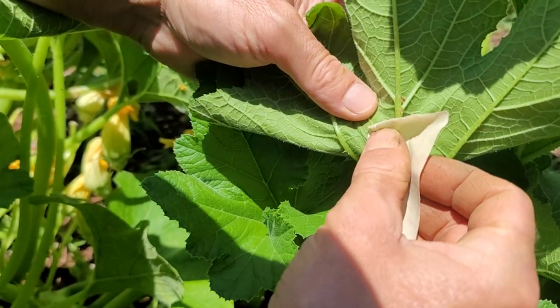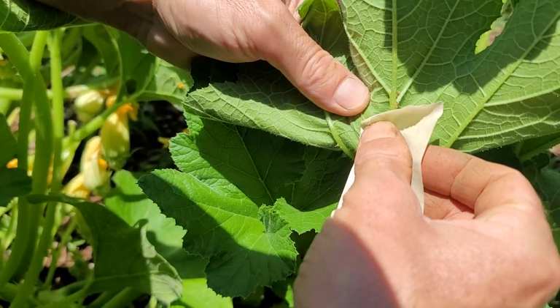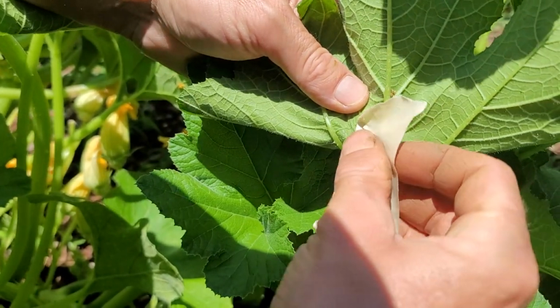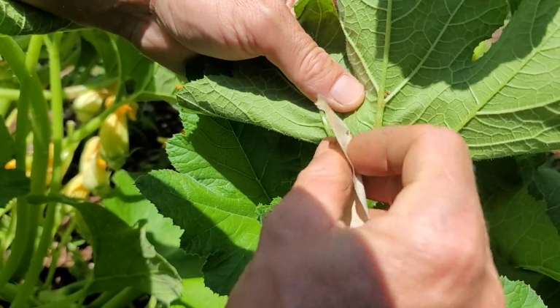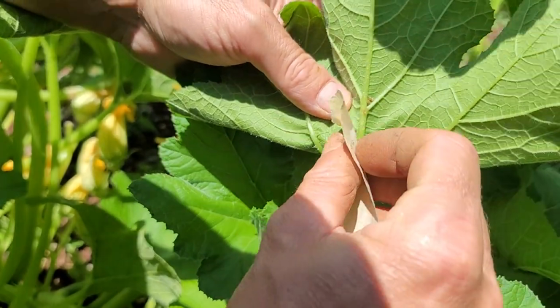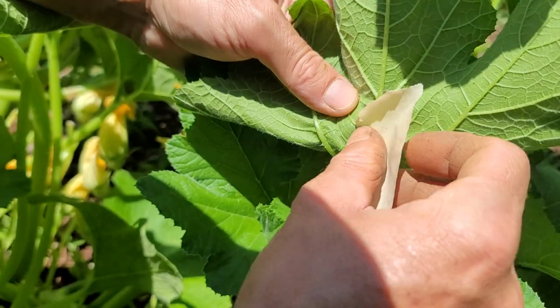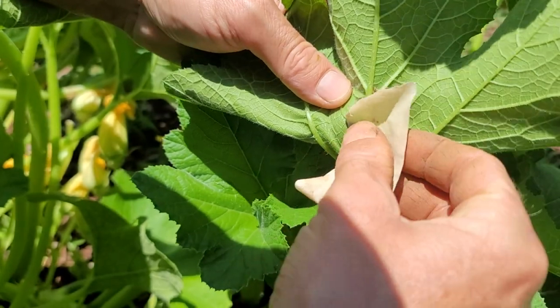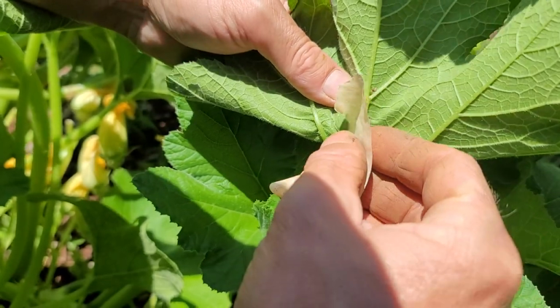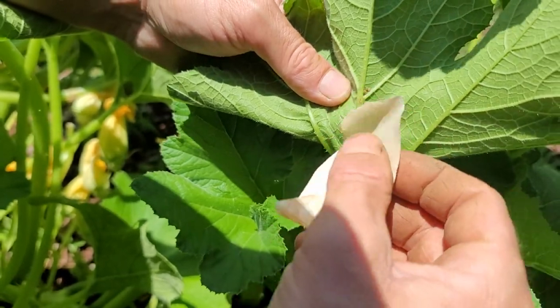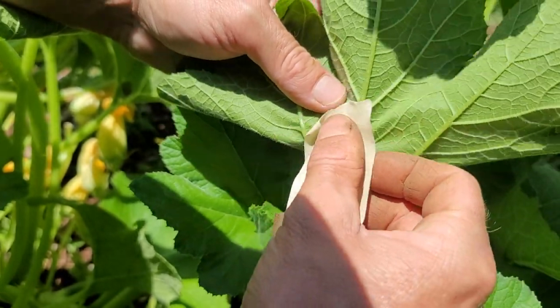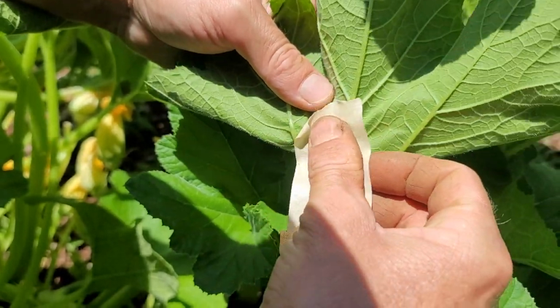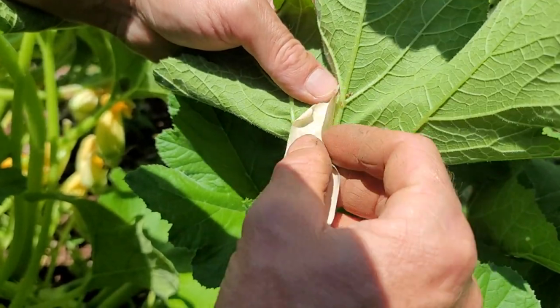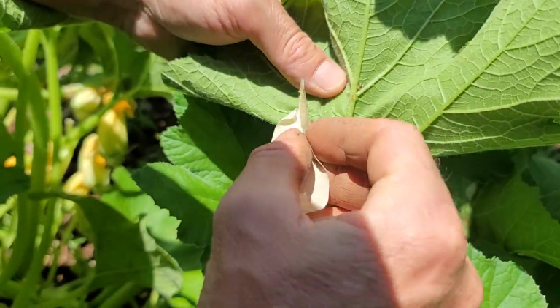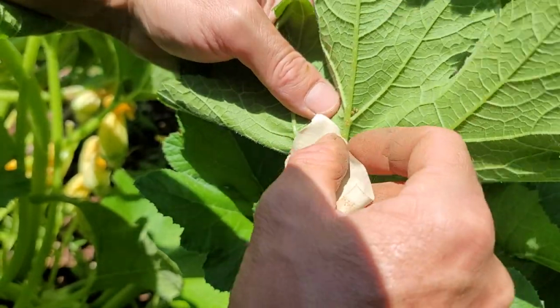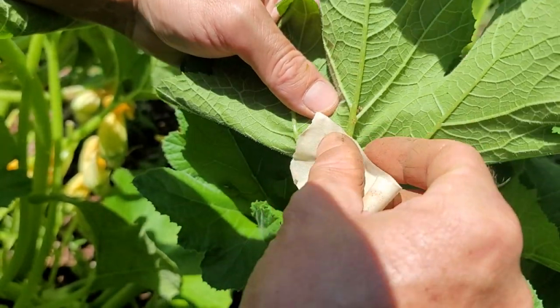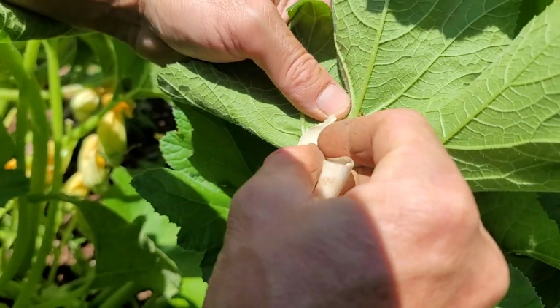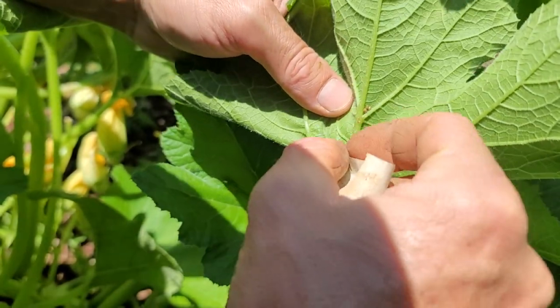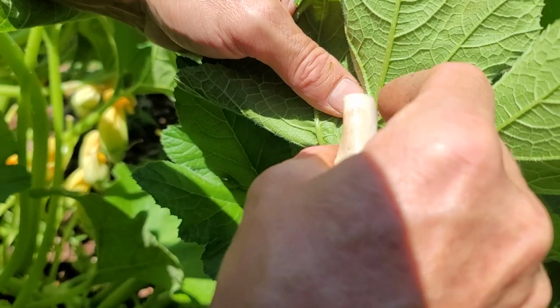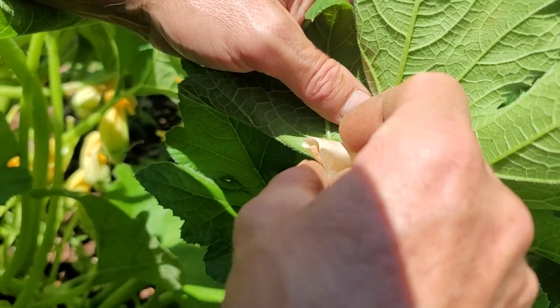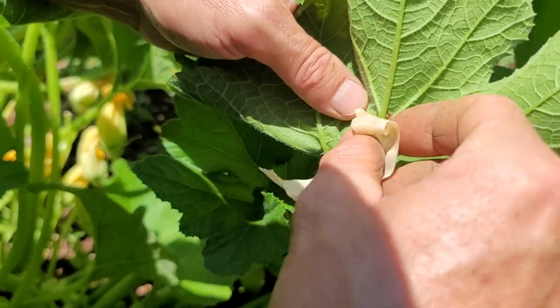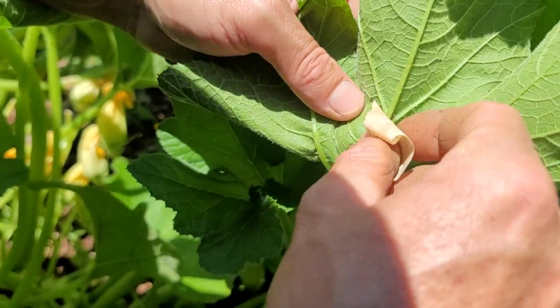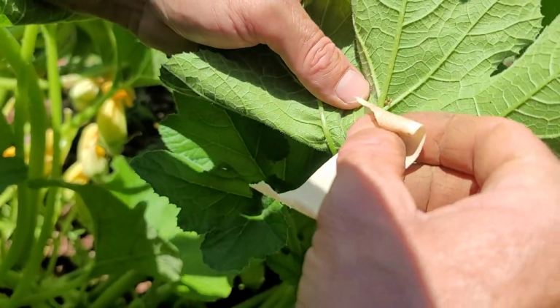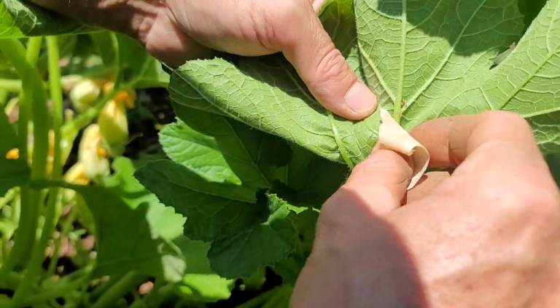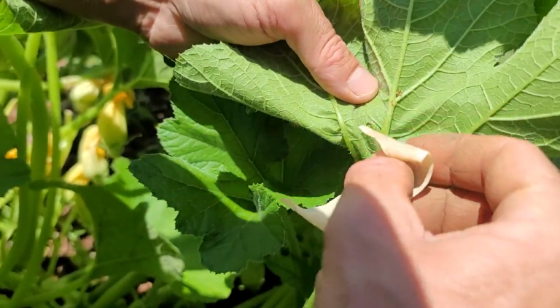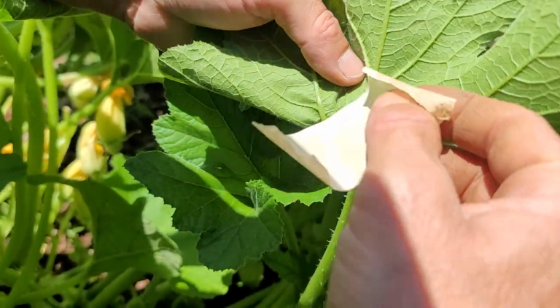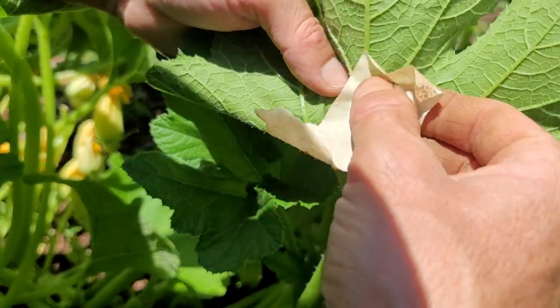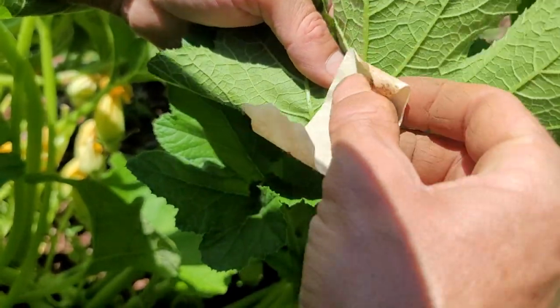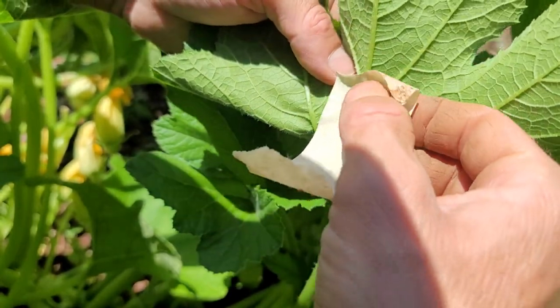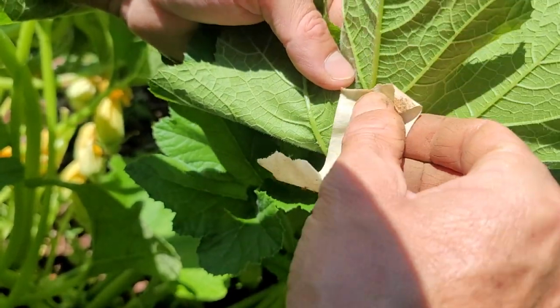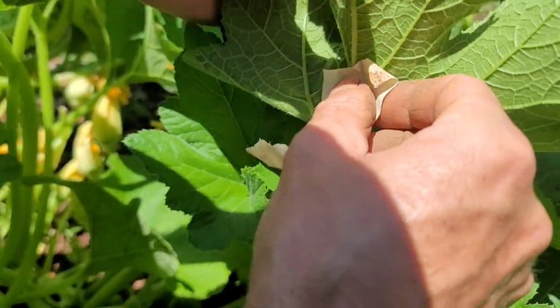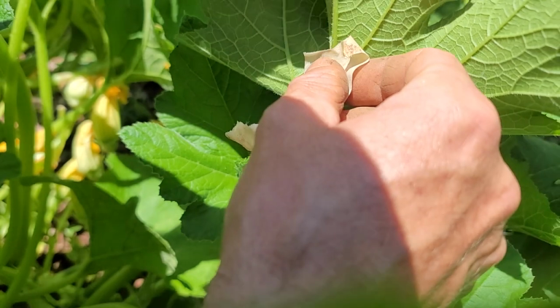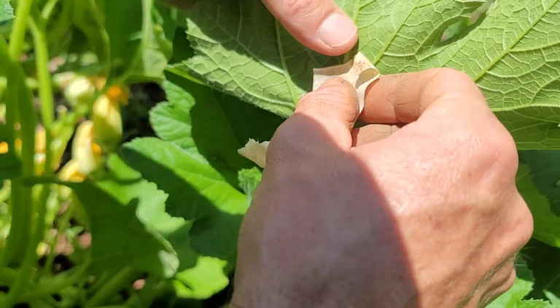Usually it will pull them off. I caught it in a spot, but usually they're on the leaf — they're not right there on the stem. Usually they're like up here on the leaf.